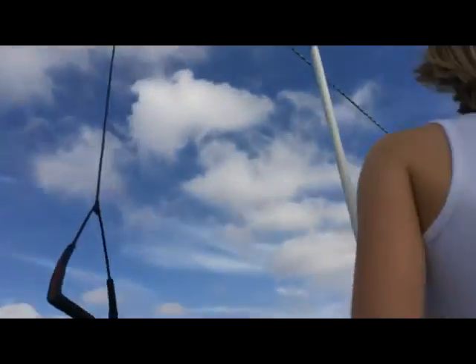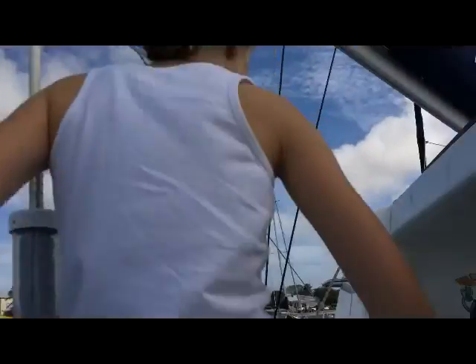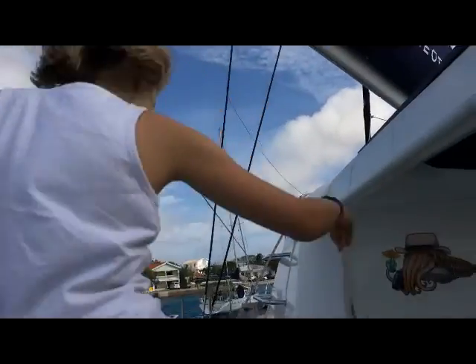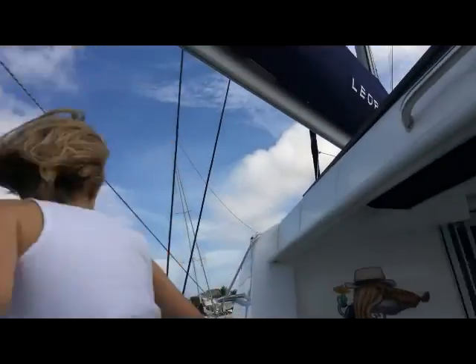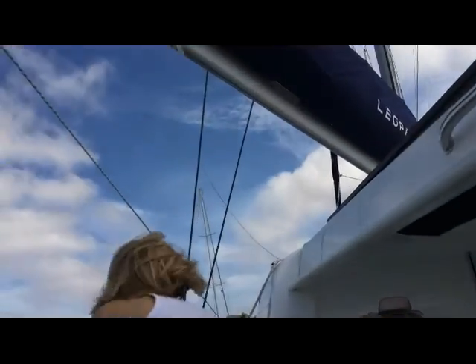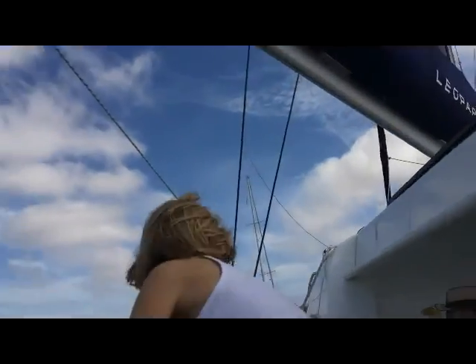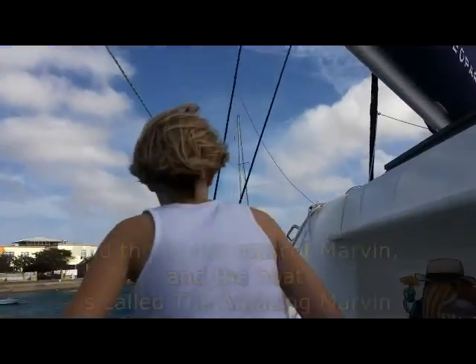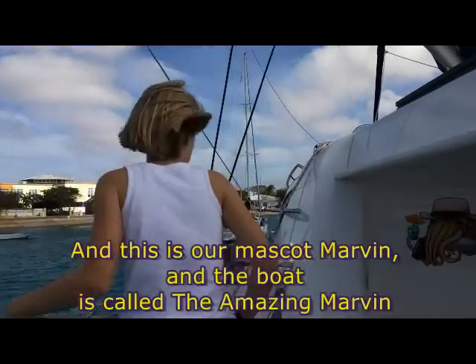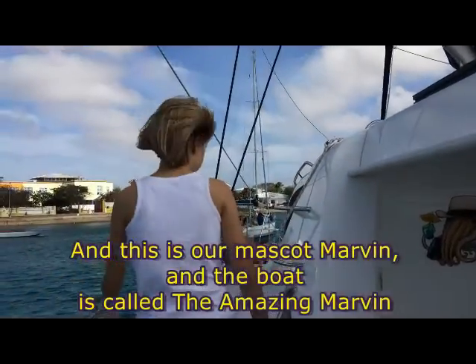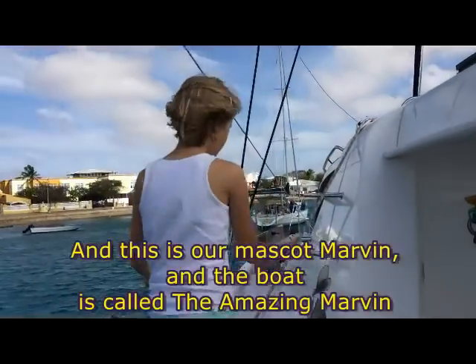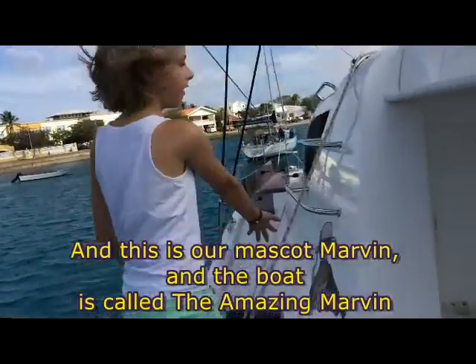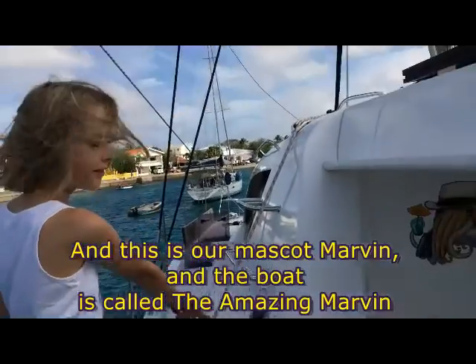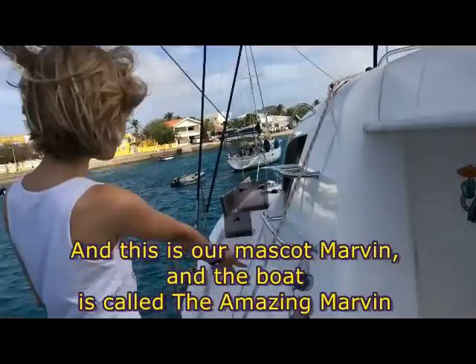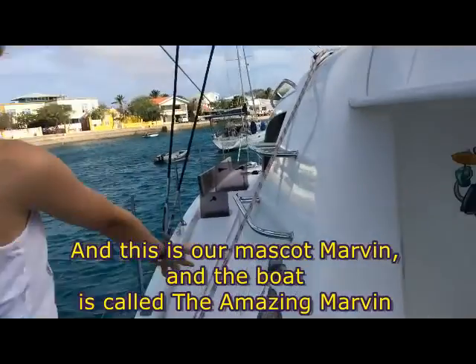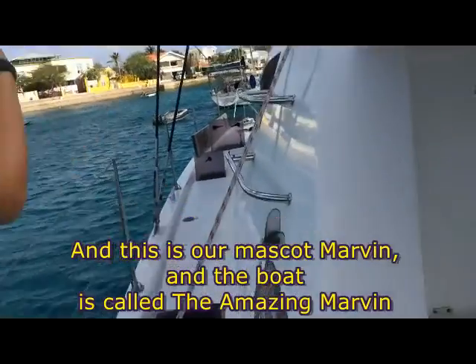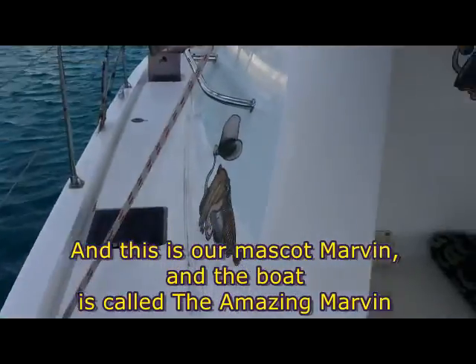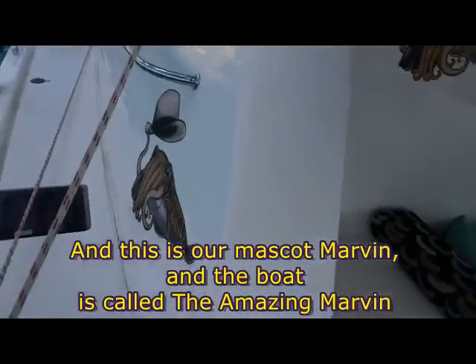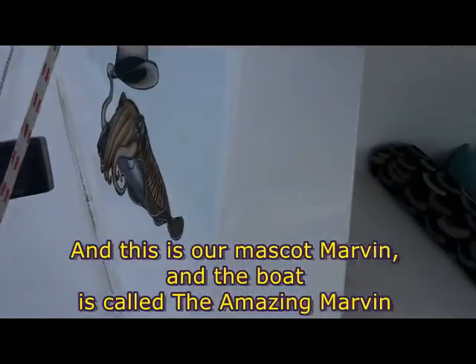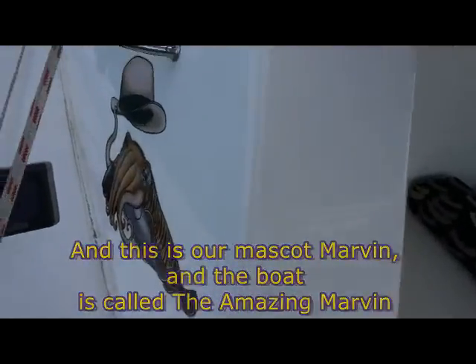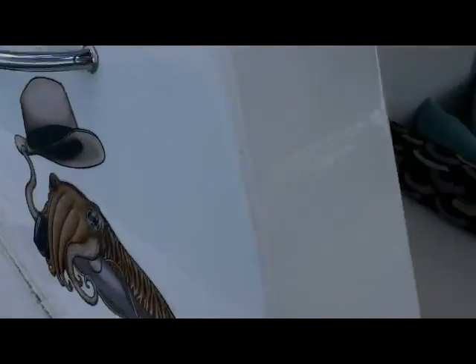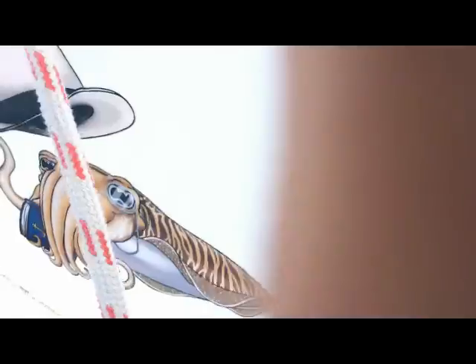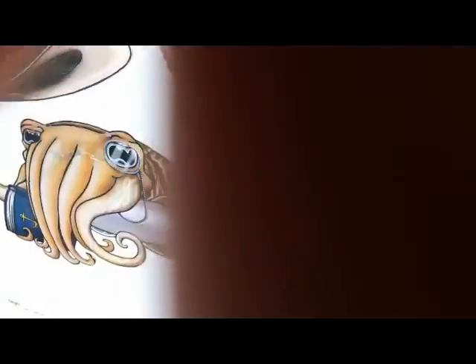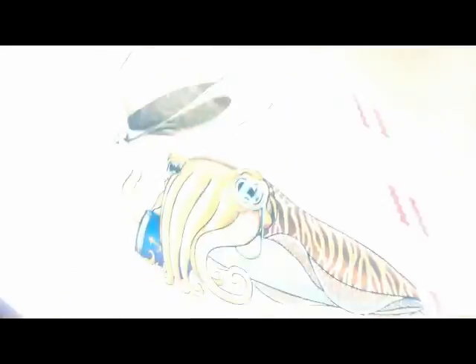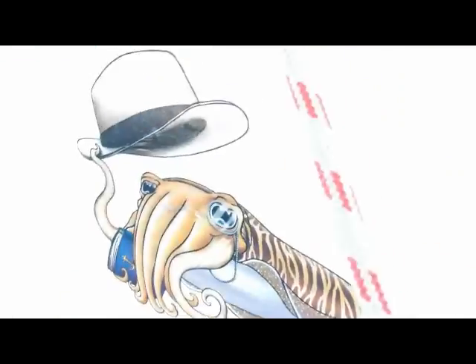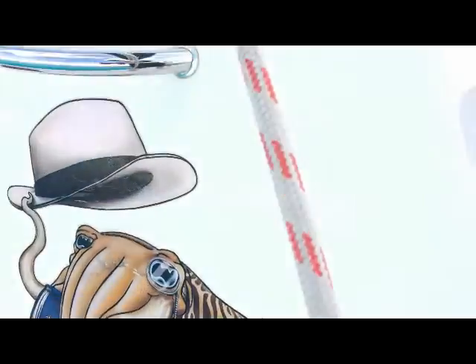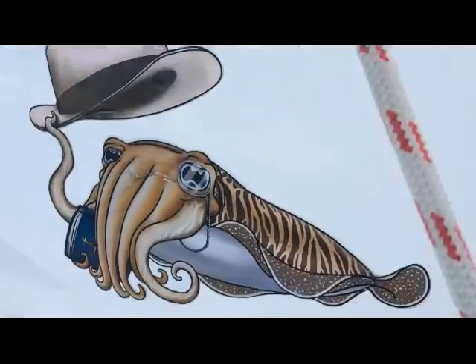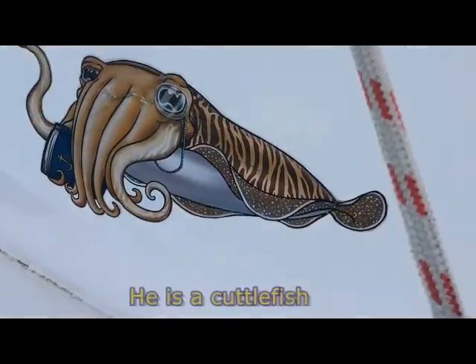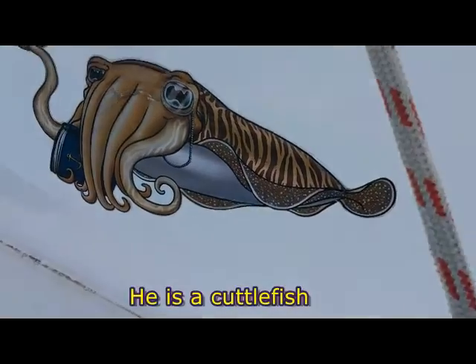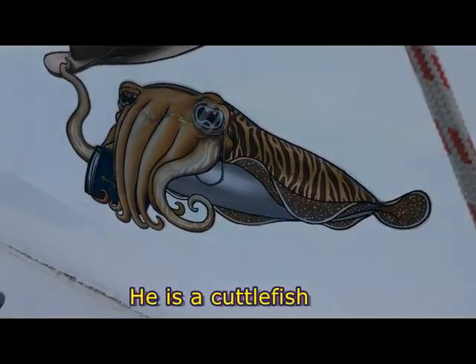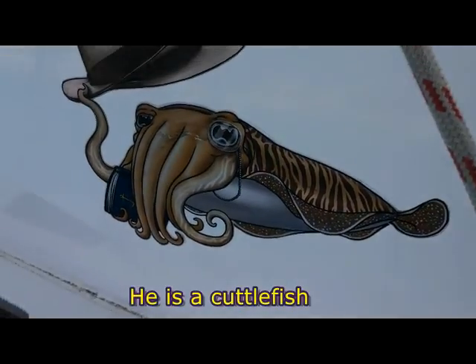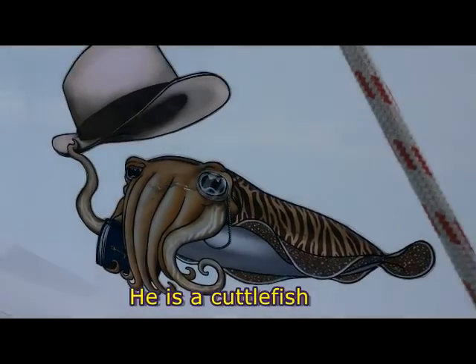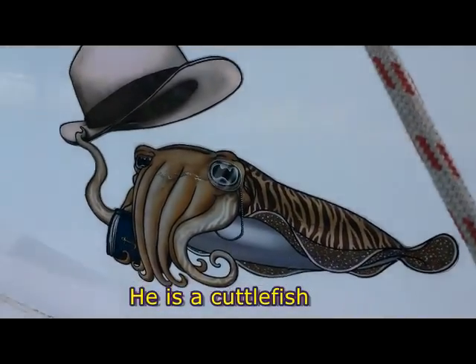And this is our mascot. Look at it. It's a really cool fish.